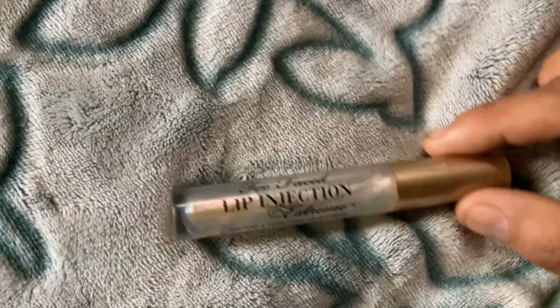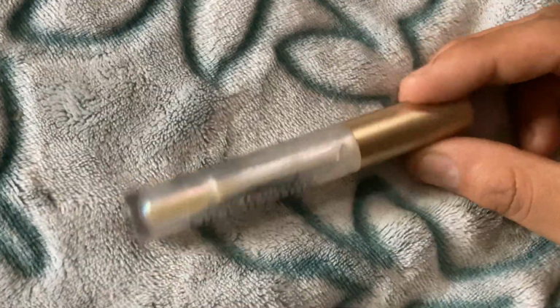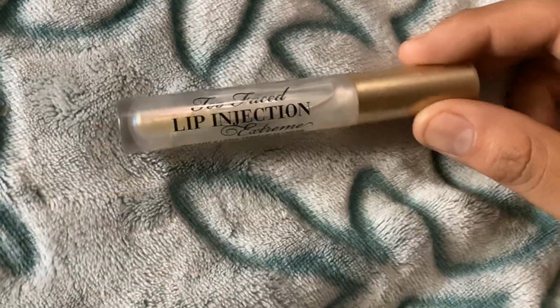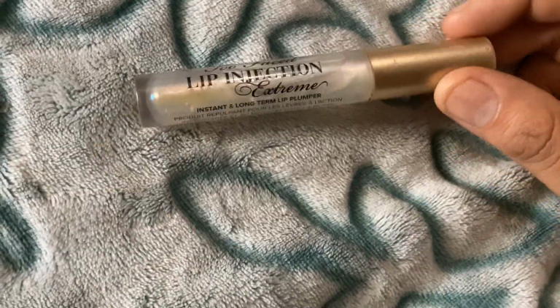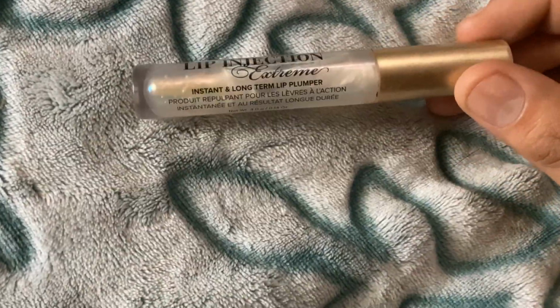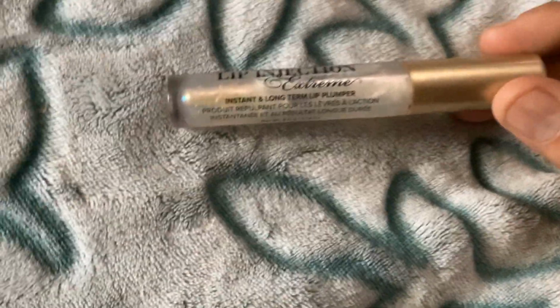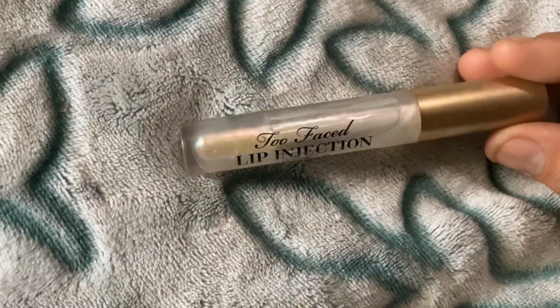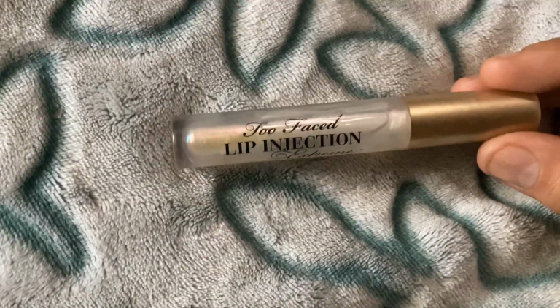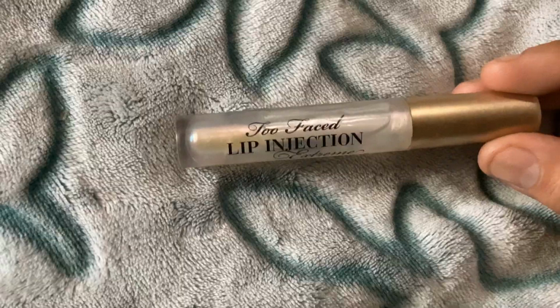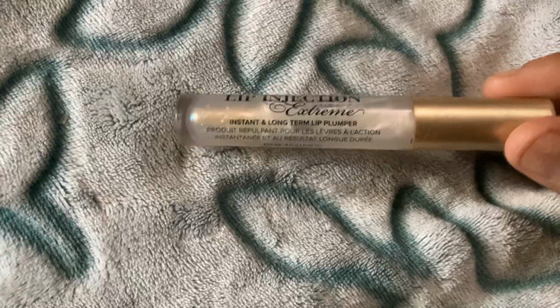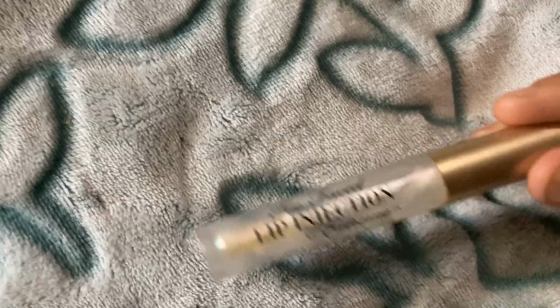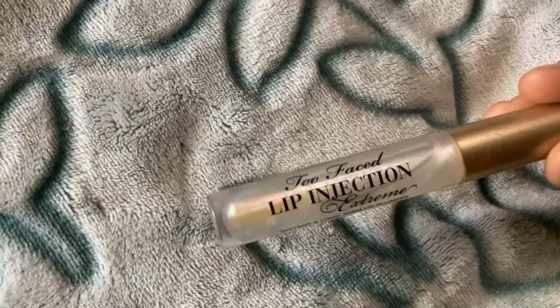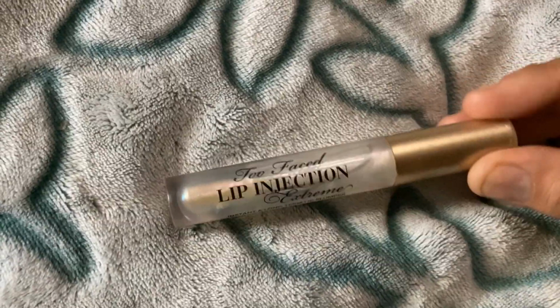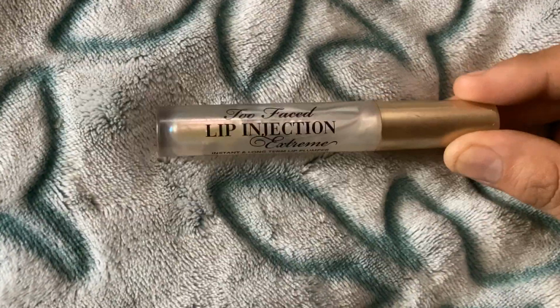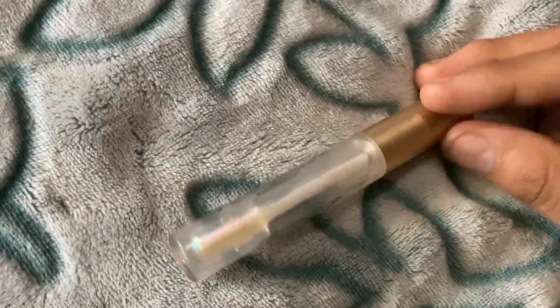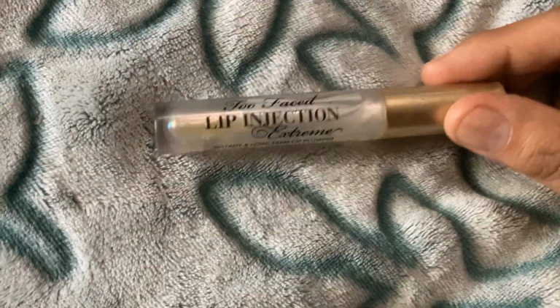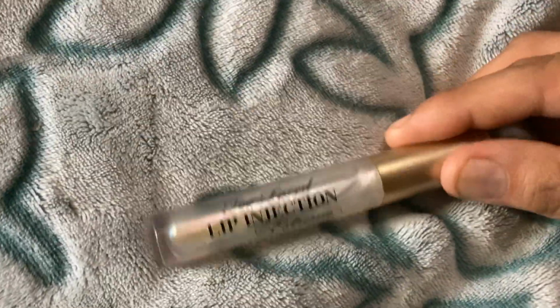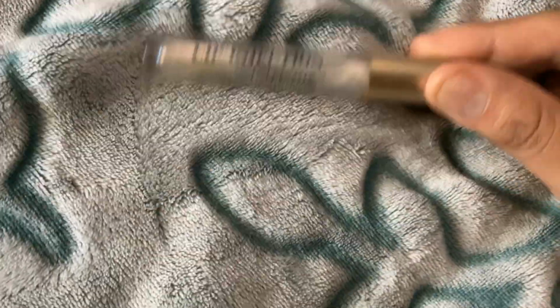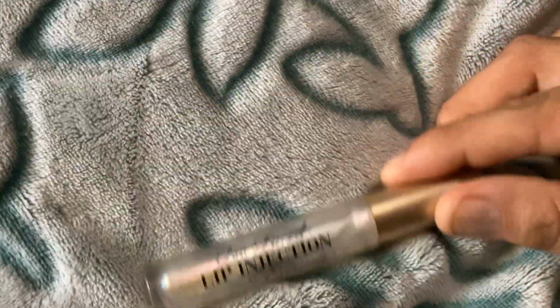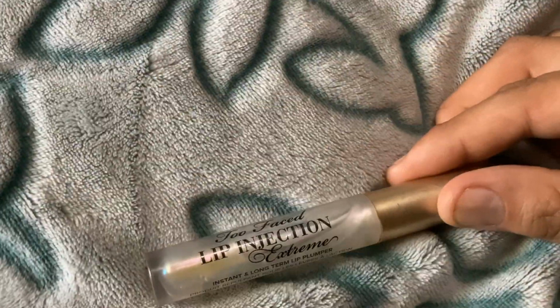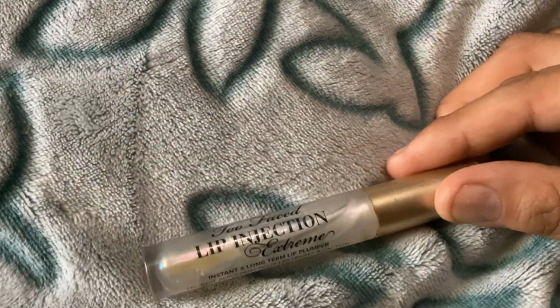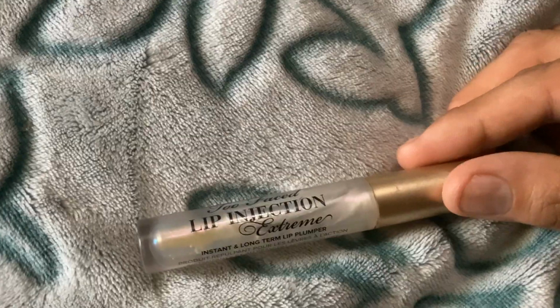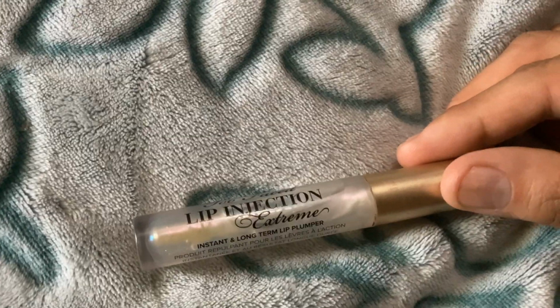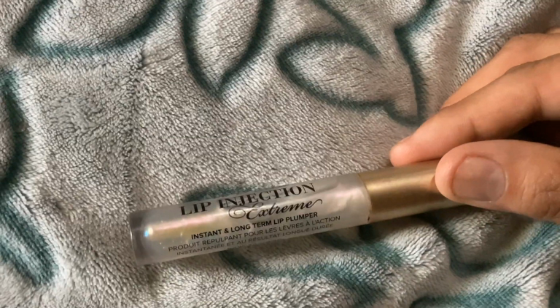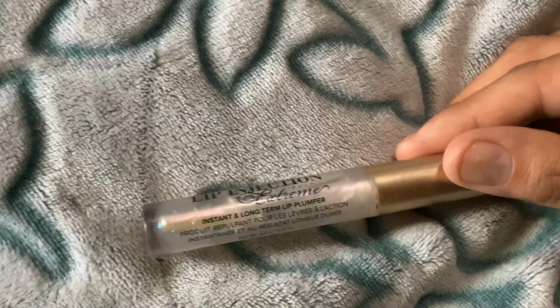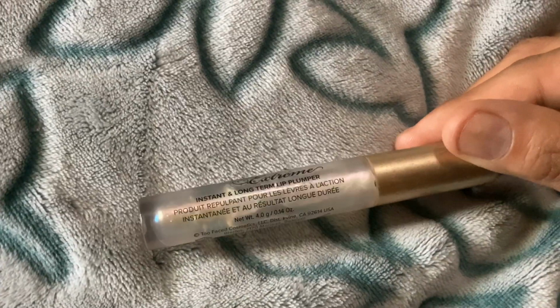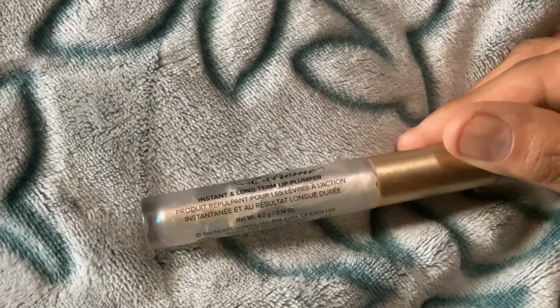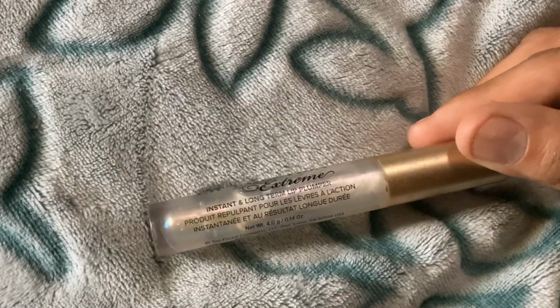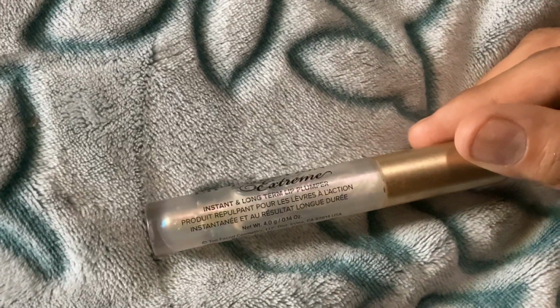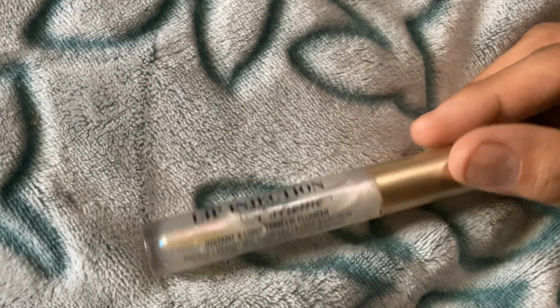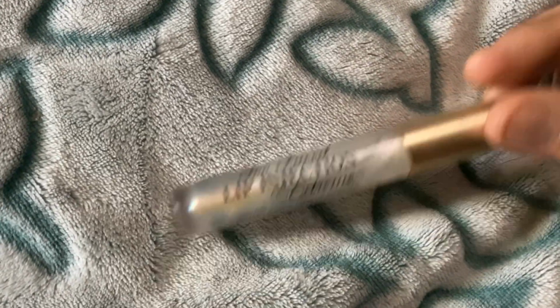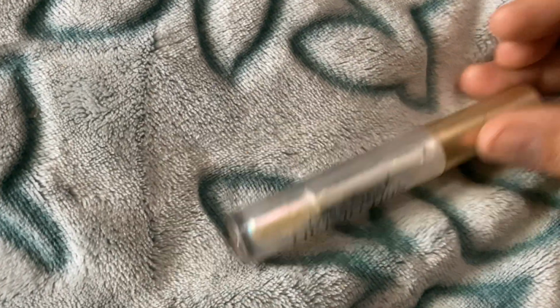It definitely works — my lips went up in size after I tried this on for the first time. I highly recommend it, and thank you so much for watching.